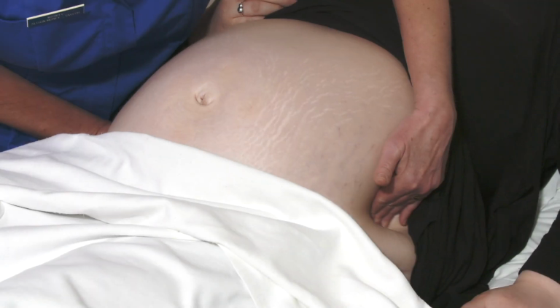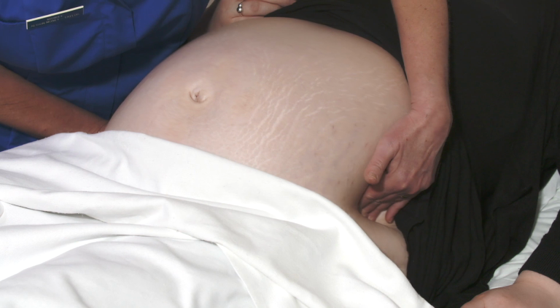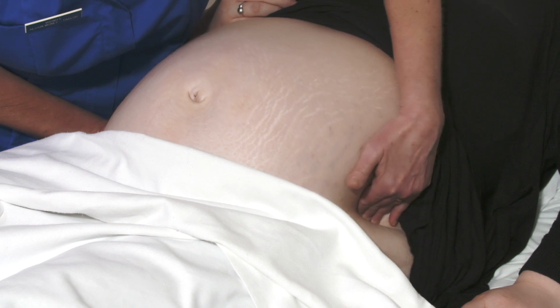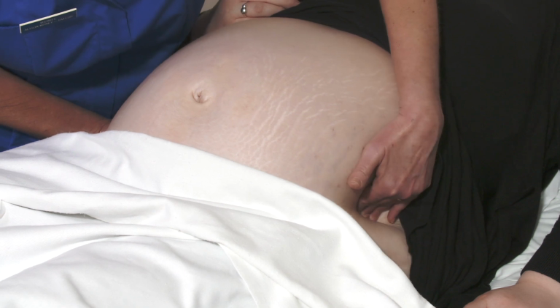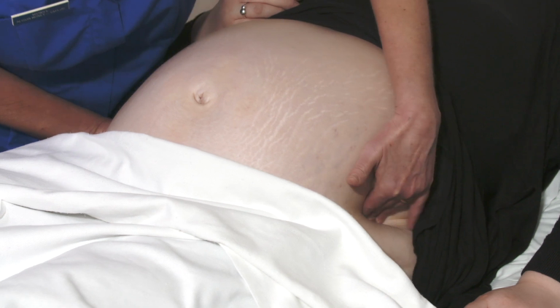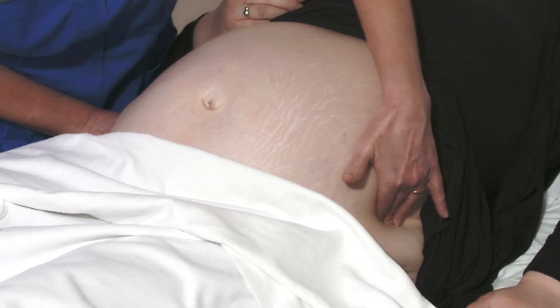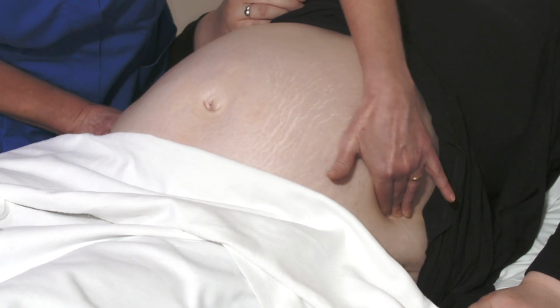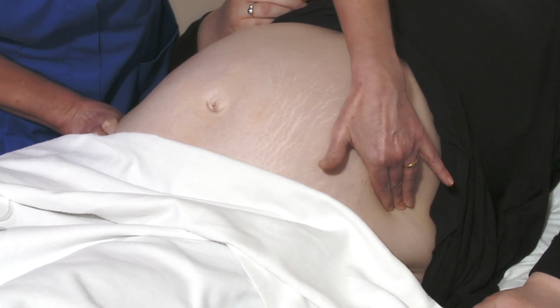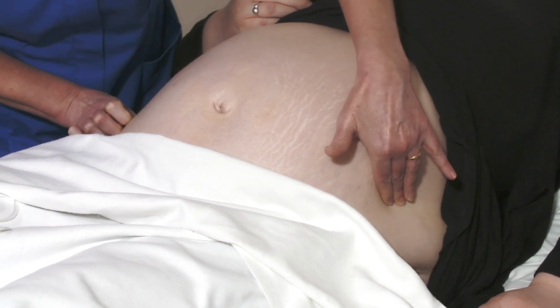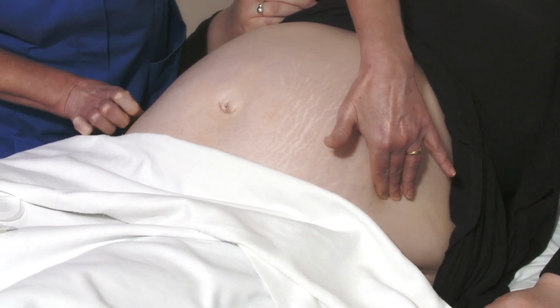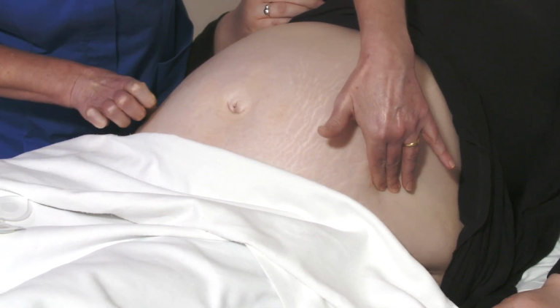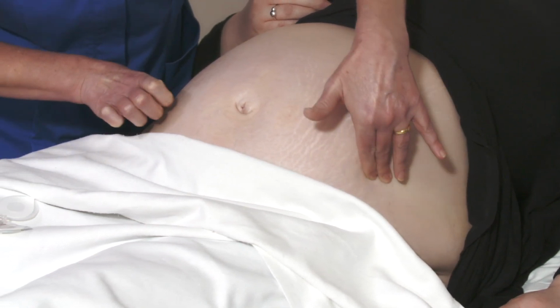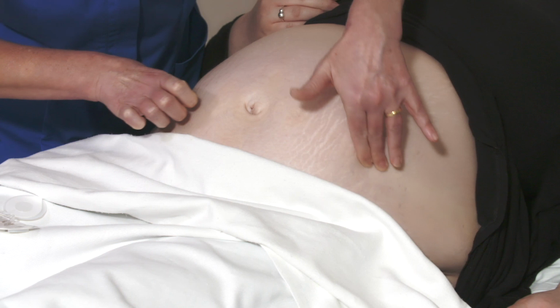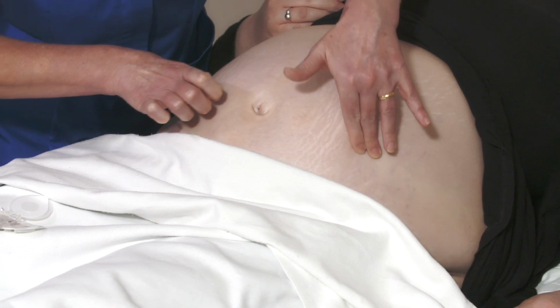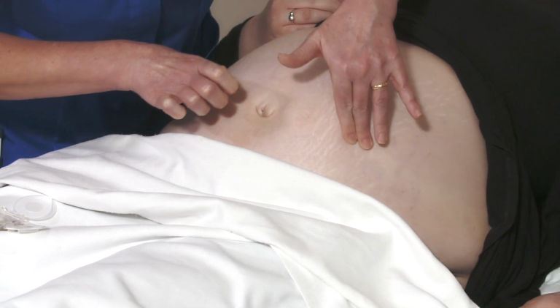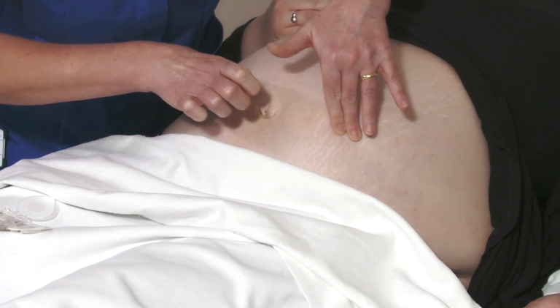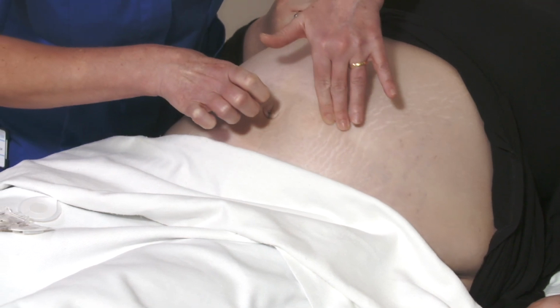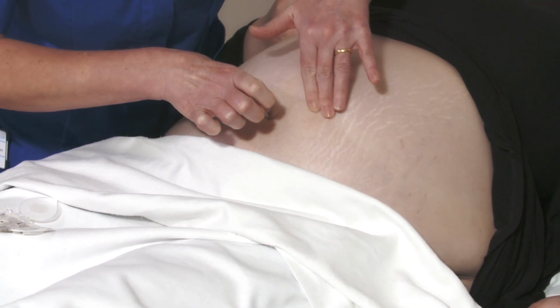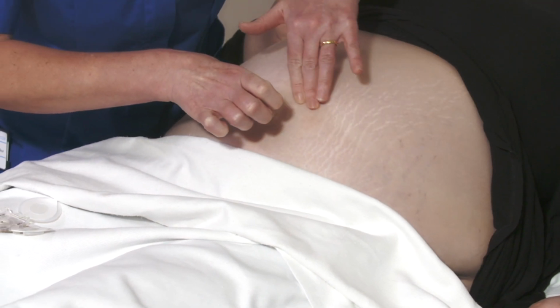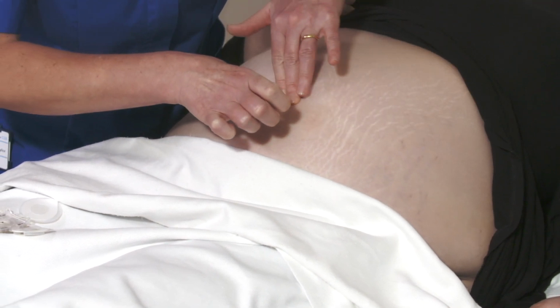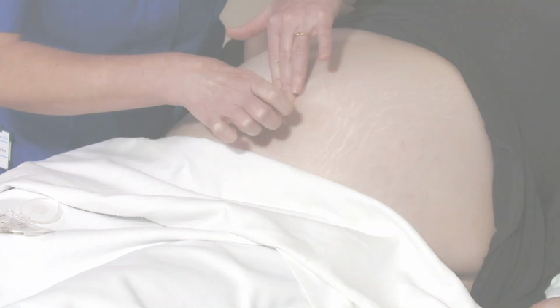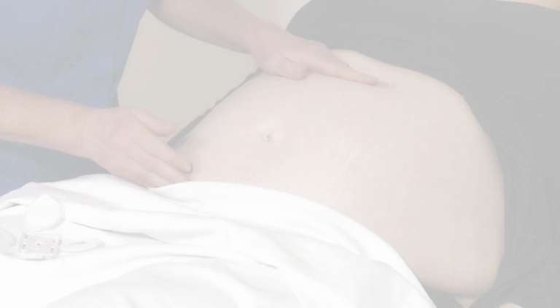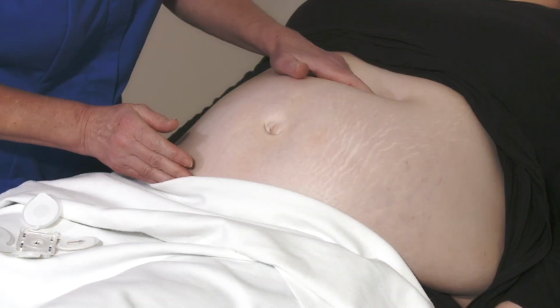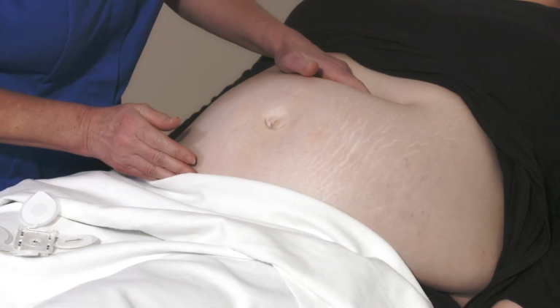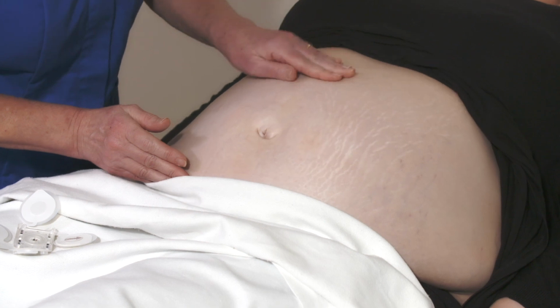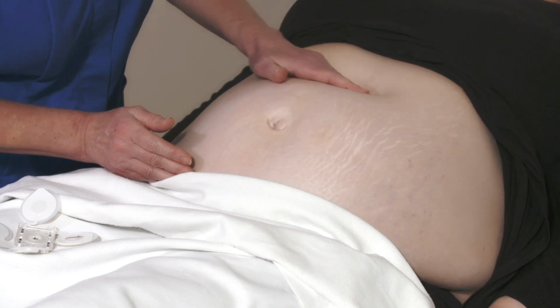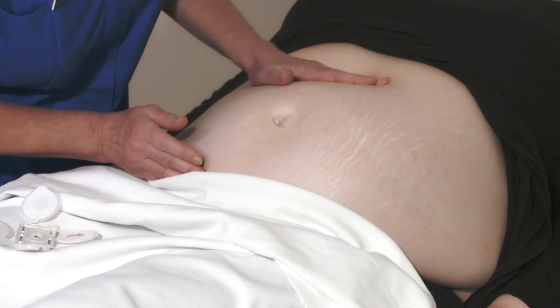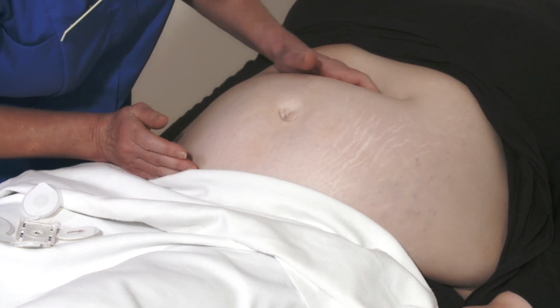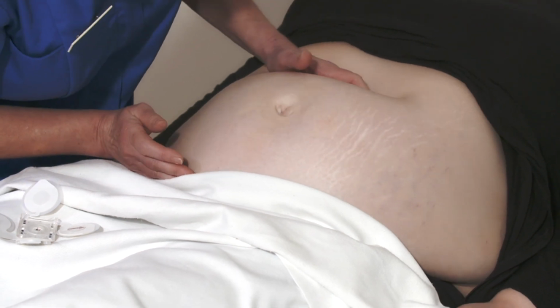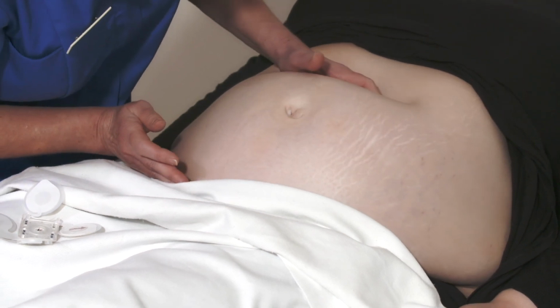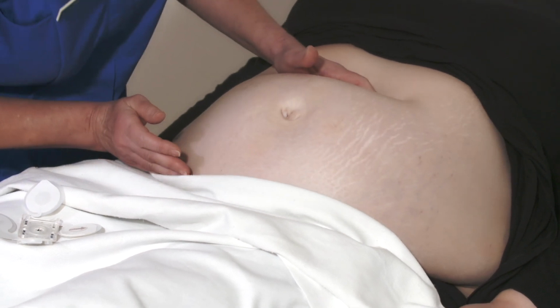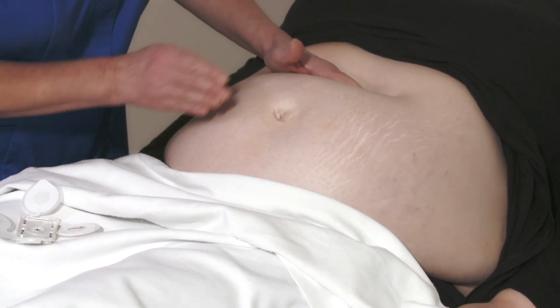Alternately, if you can palpate the iliac crests, then the line touching the tips of the iliac crests and where it intersects the midline is an alternative approach. Again, in this patient, the umbilicus is not displaced, so no need to make an adjustment.